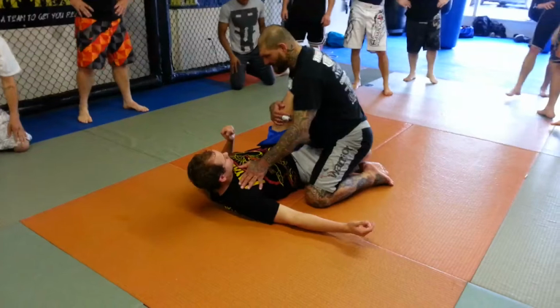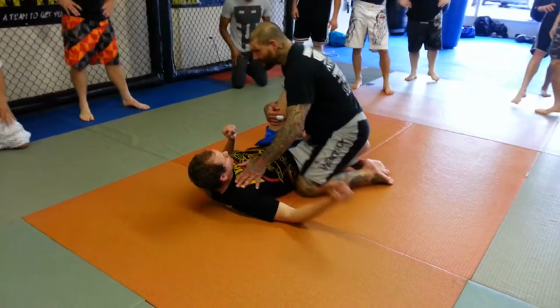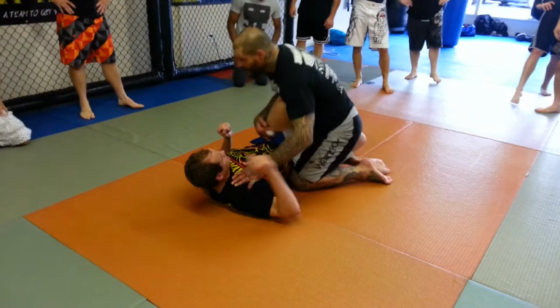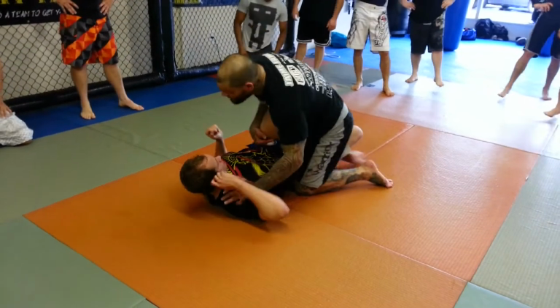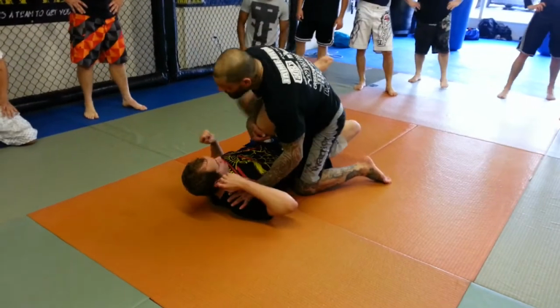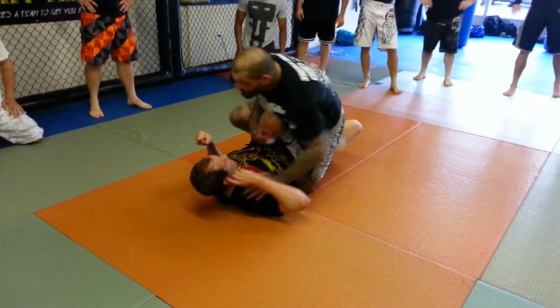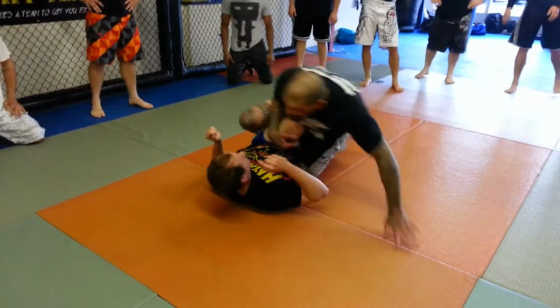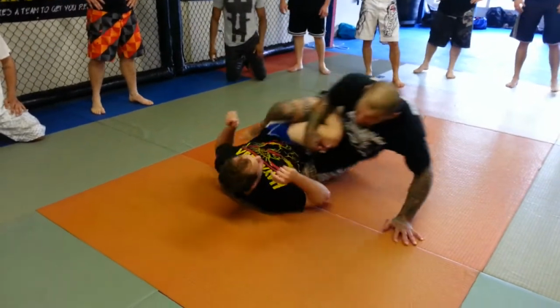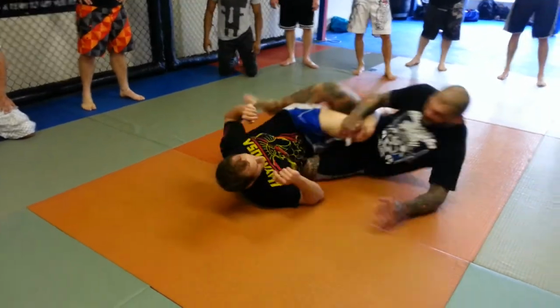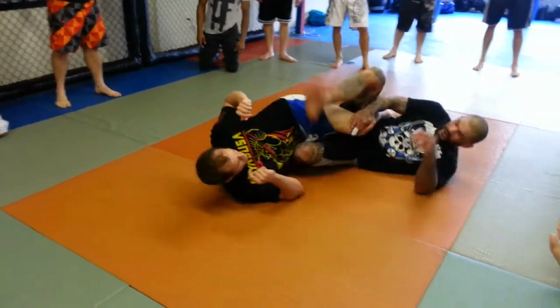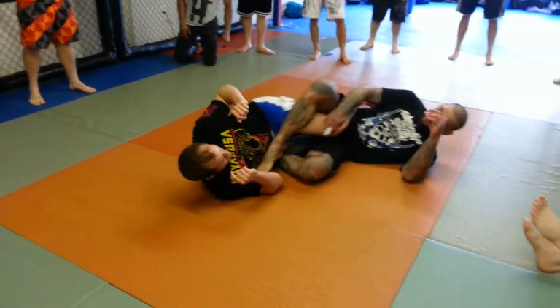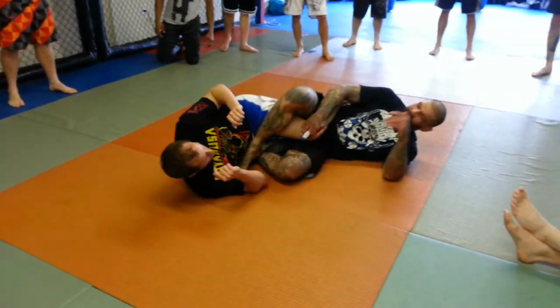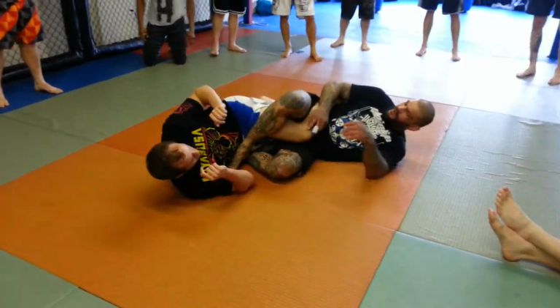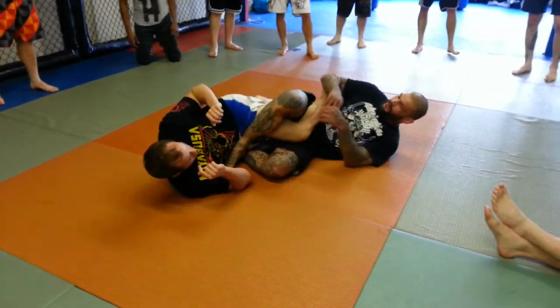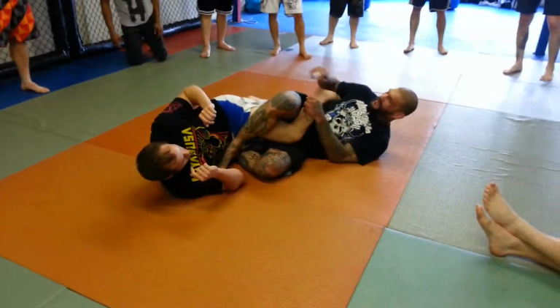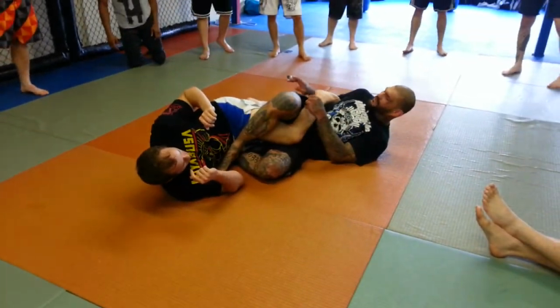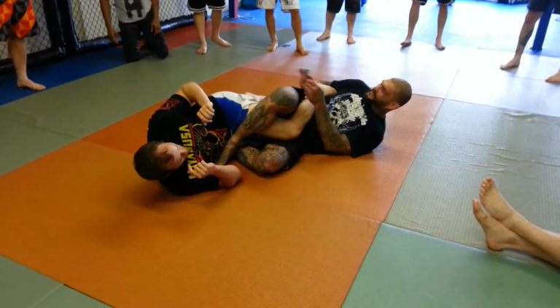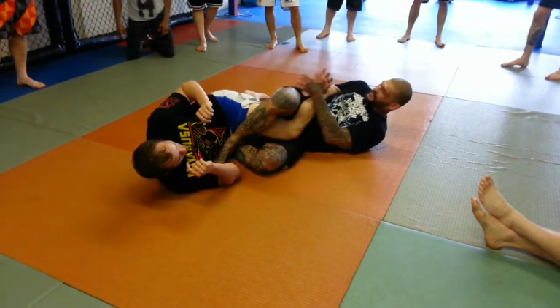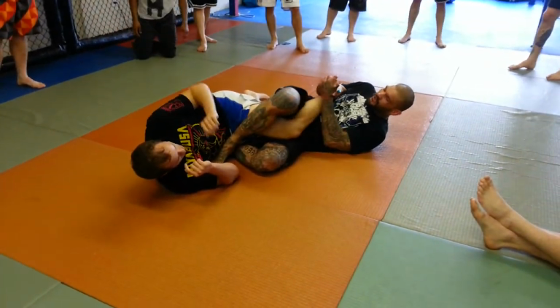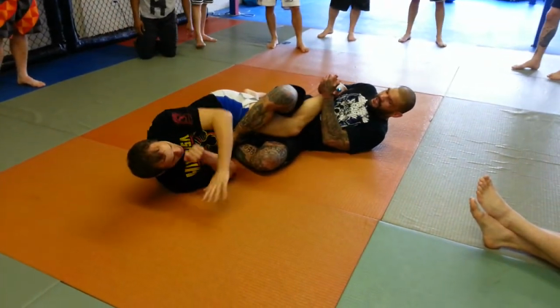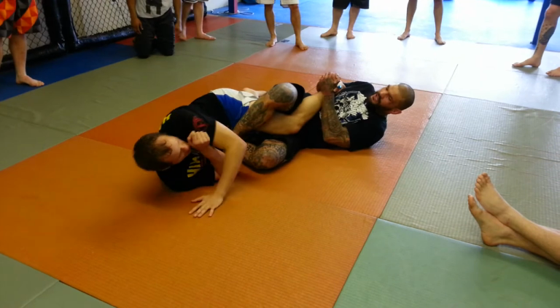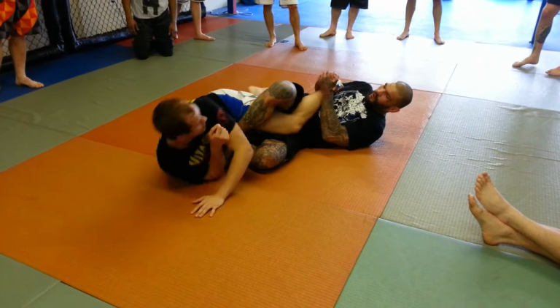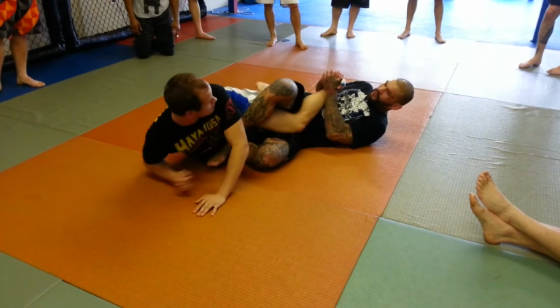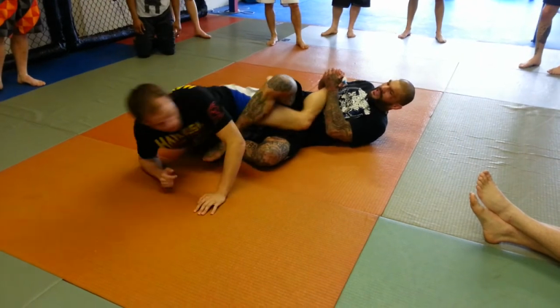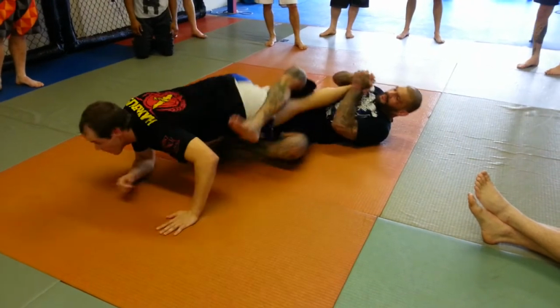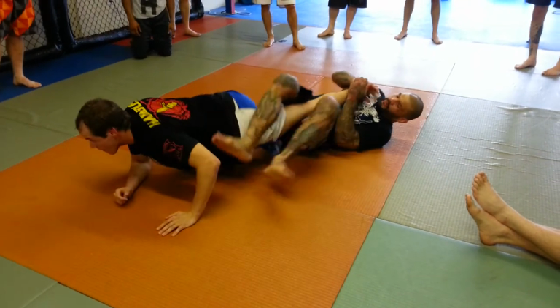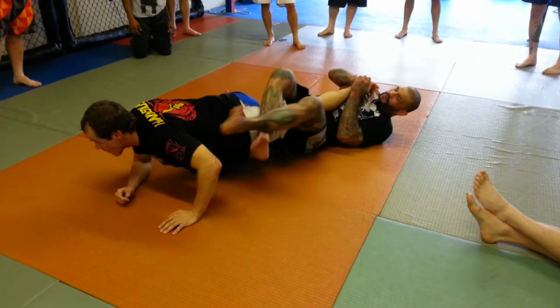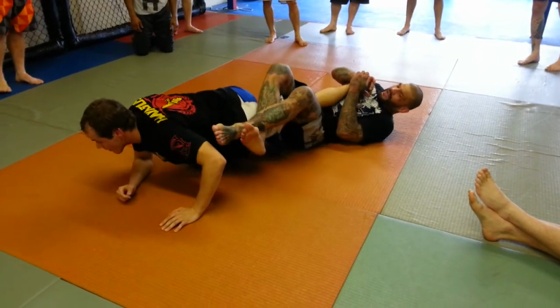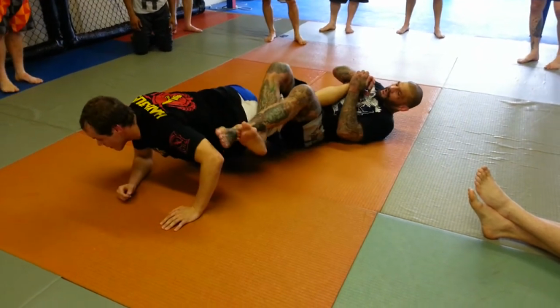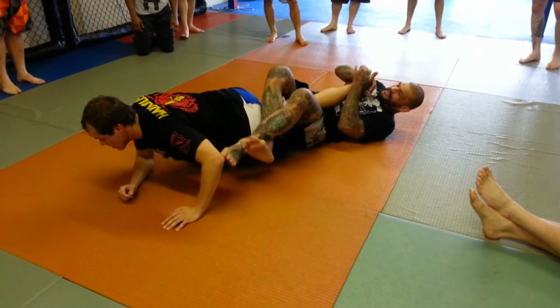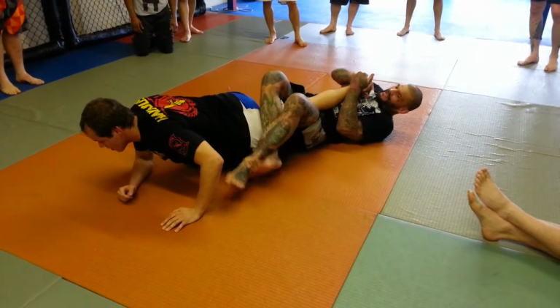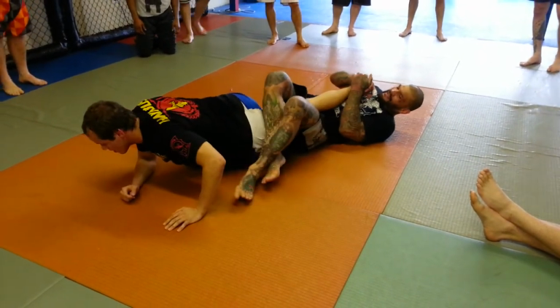I step up, I fall, I bring this leg over. I start to attack the heel, he rolls. As he rolls, I go to attack this.